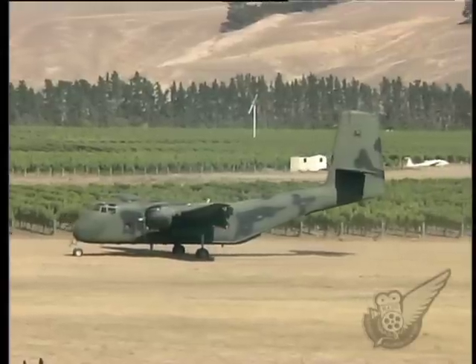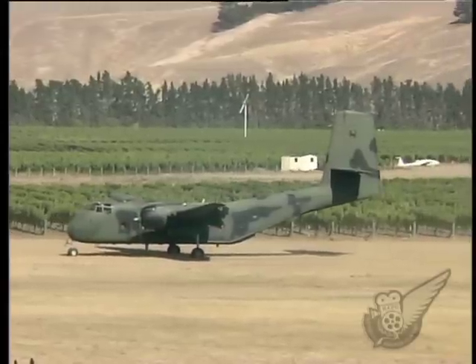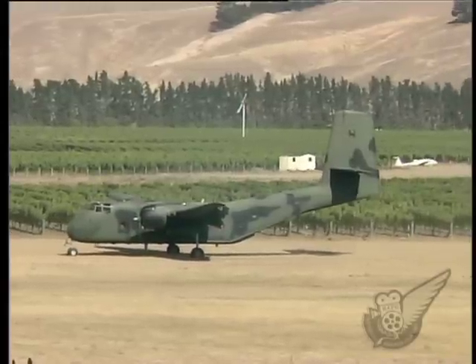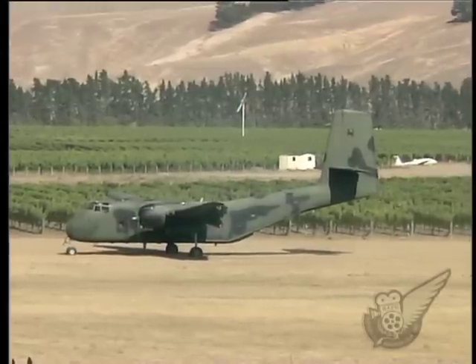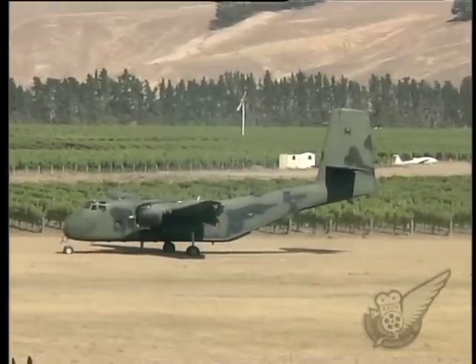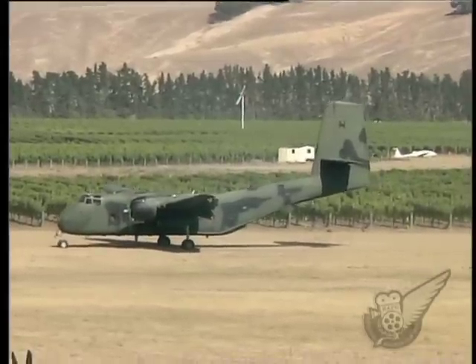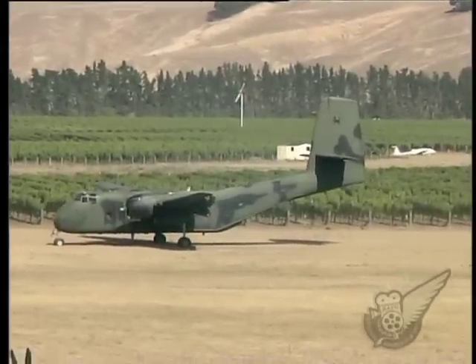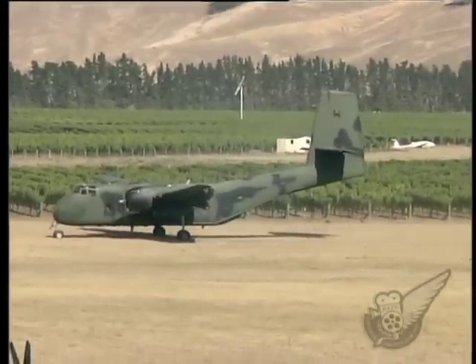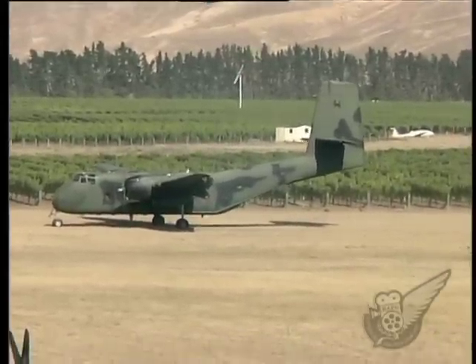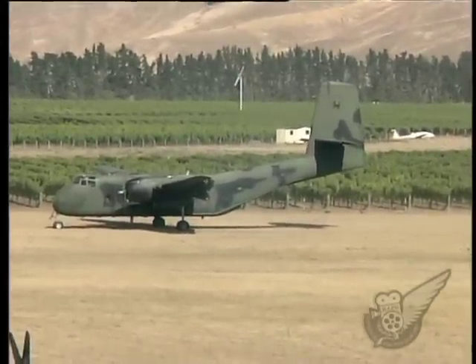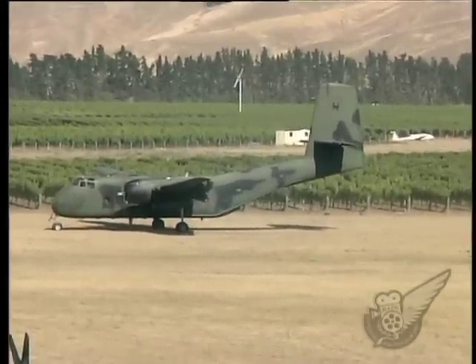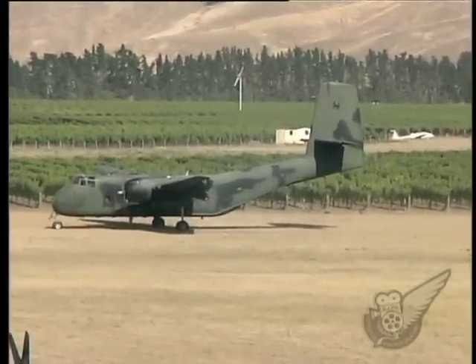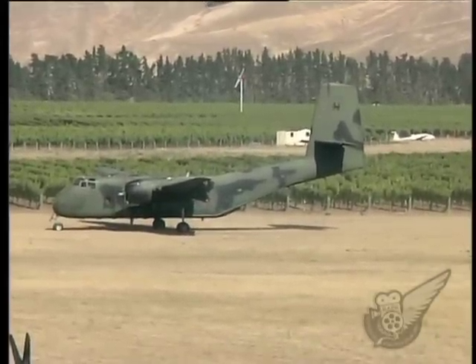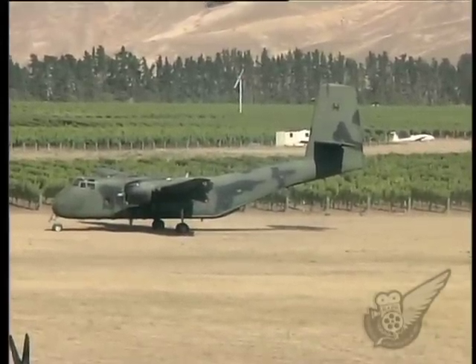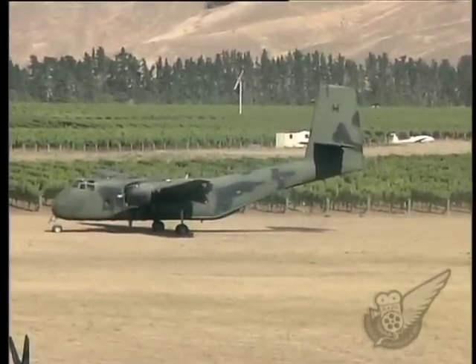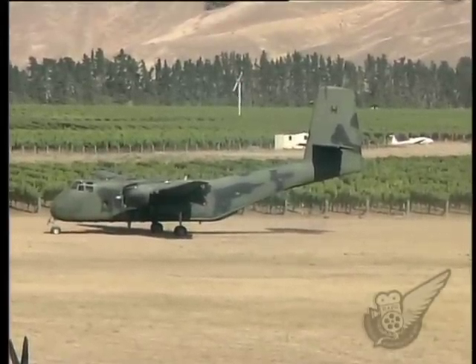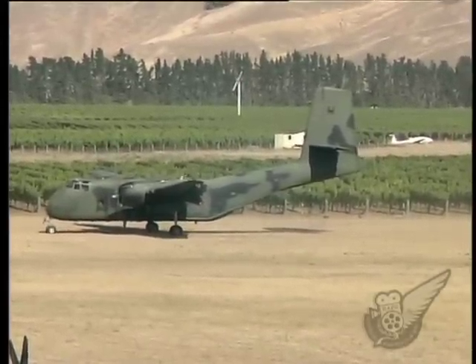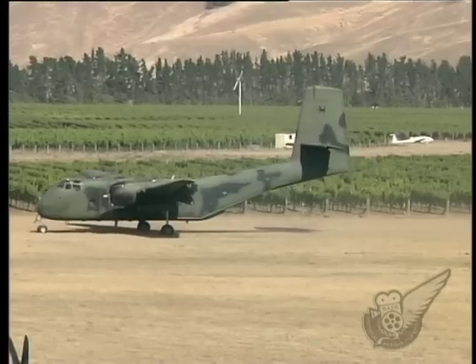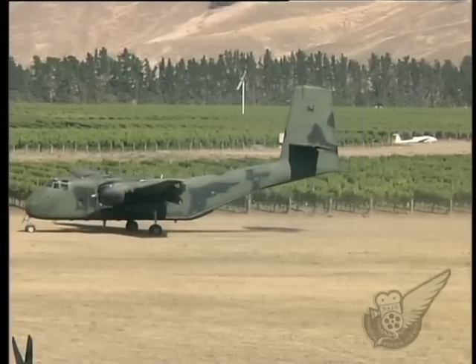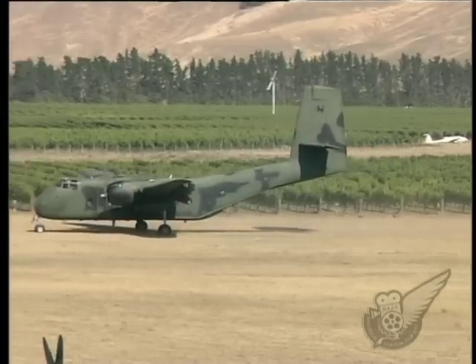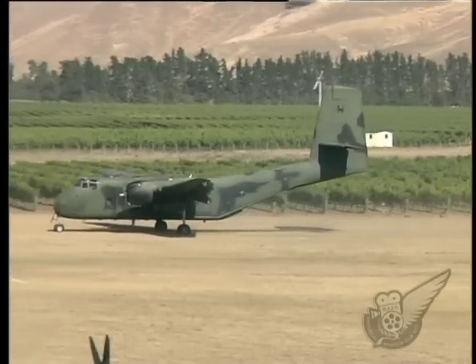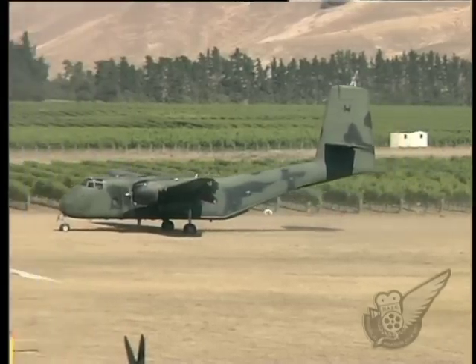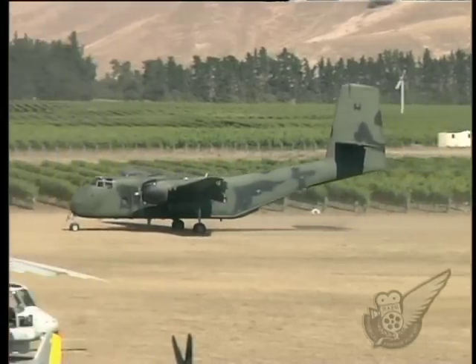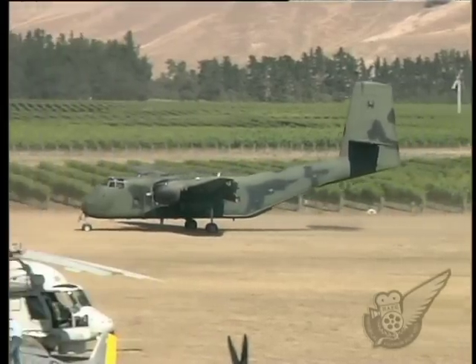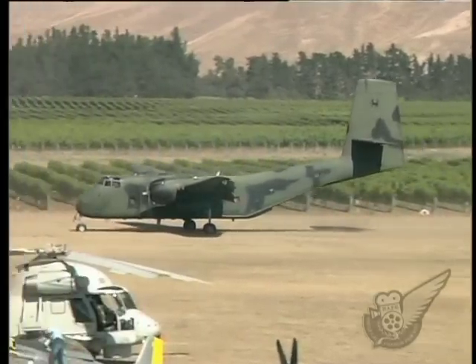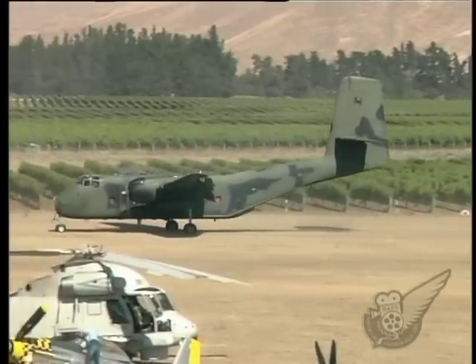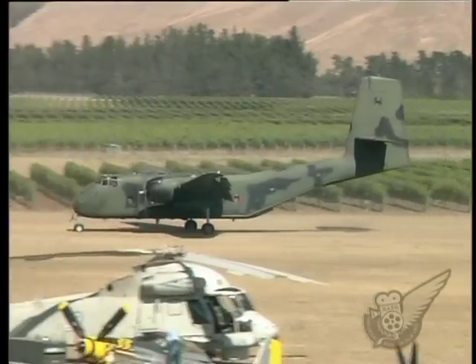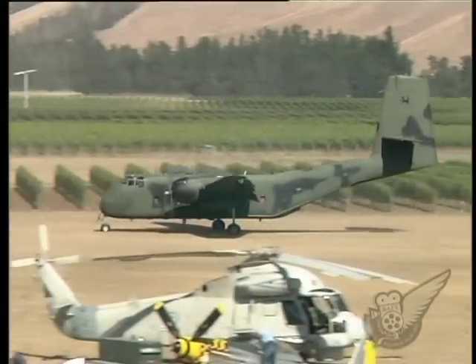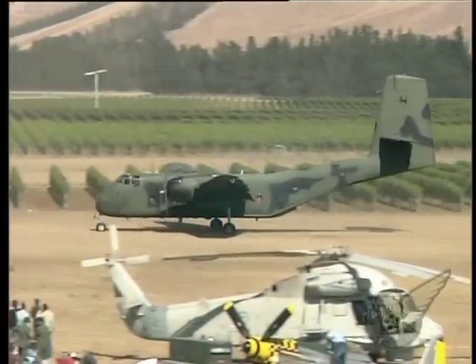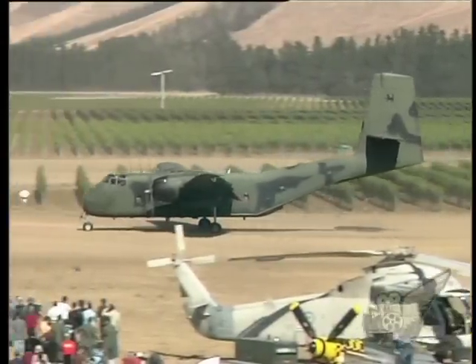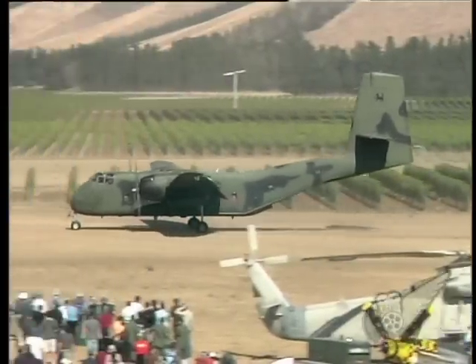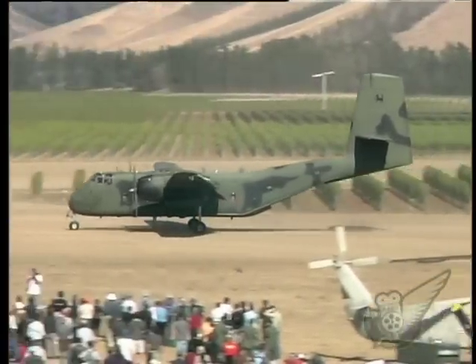The RAAF aircraft currently perform both troop and cargo transport functions, and the ruggedness of the type provides a capability to operate from short airfields with rough or soft surfaces.